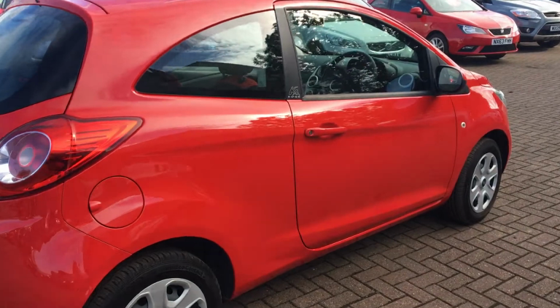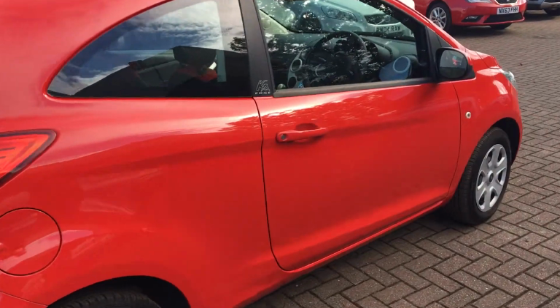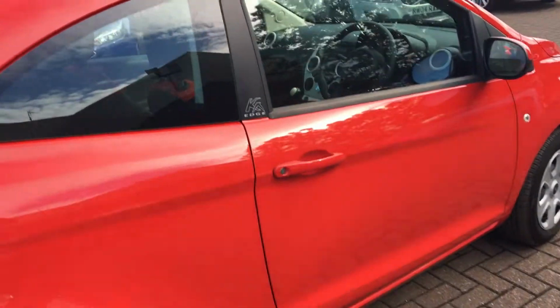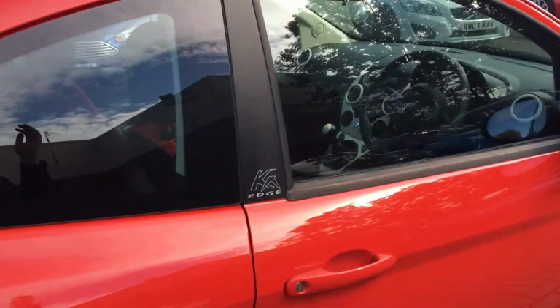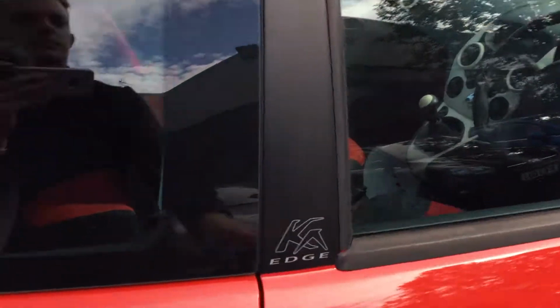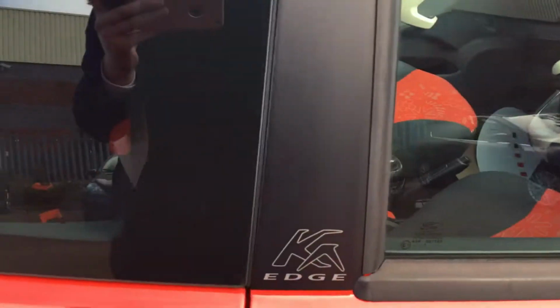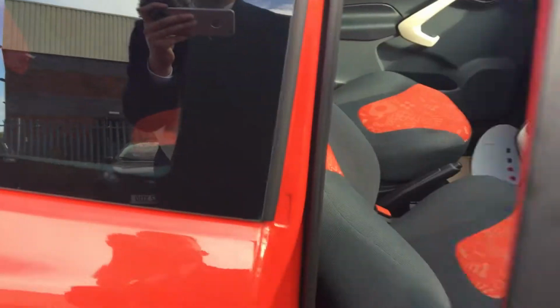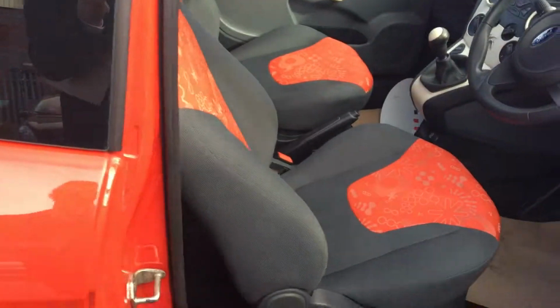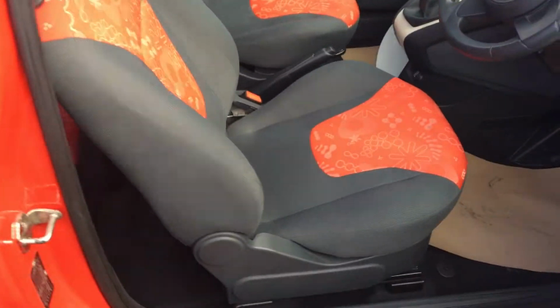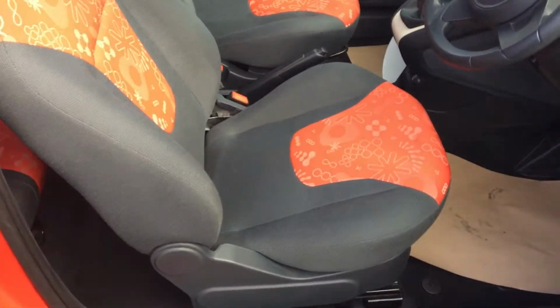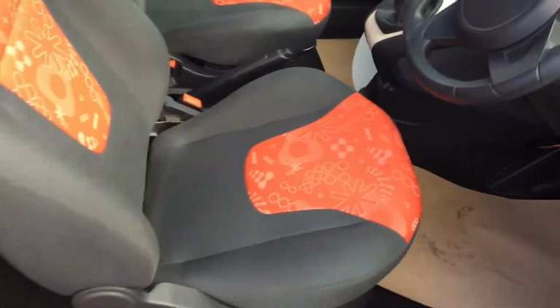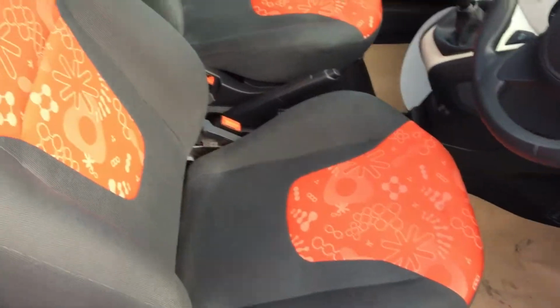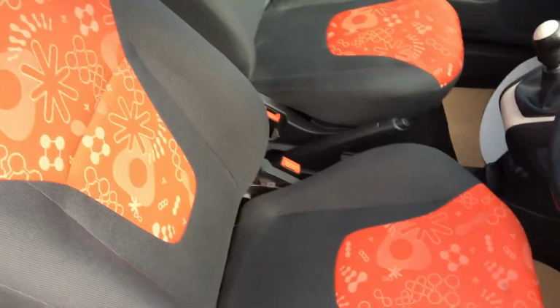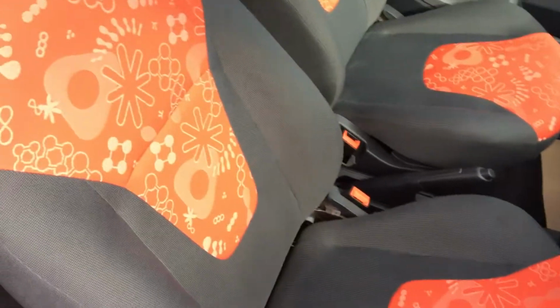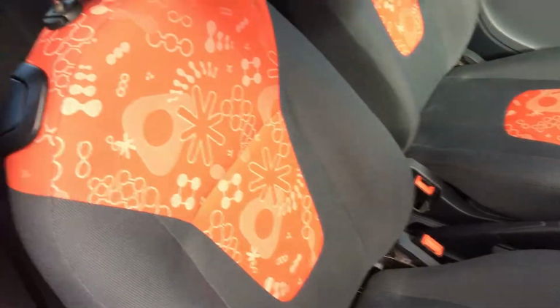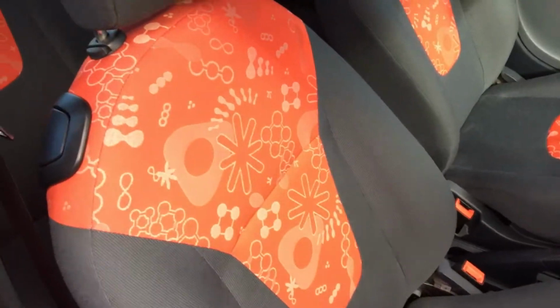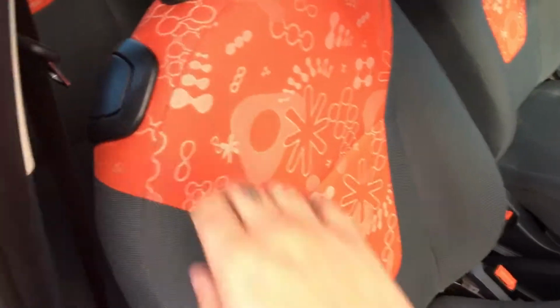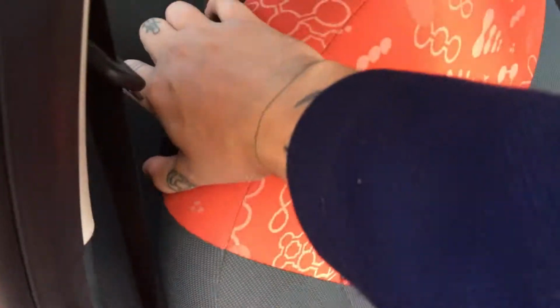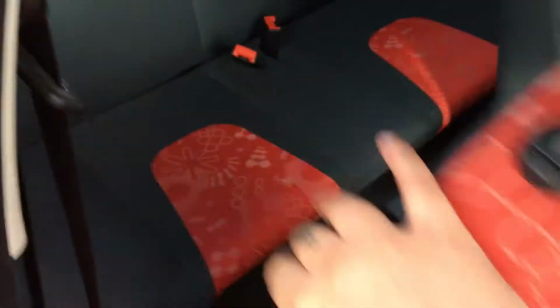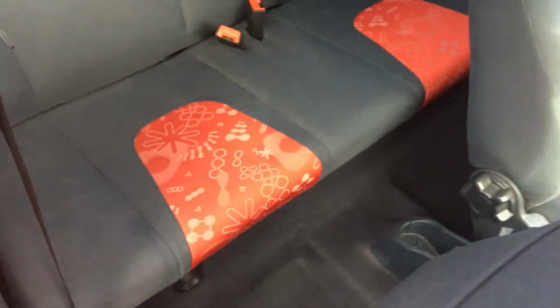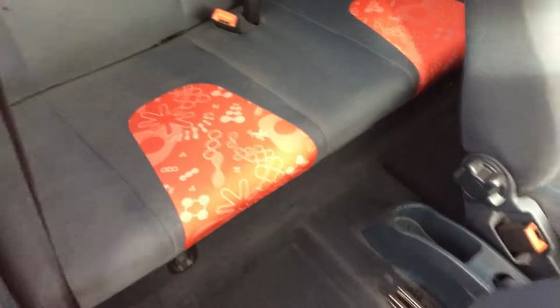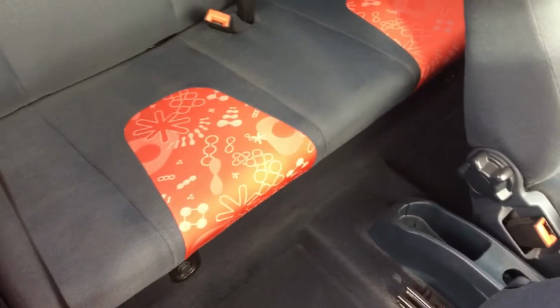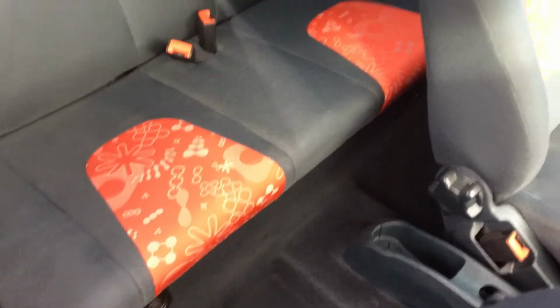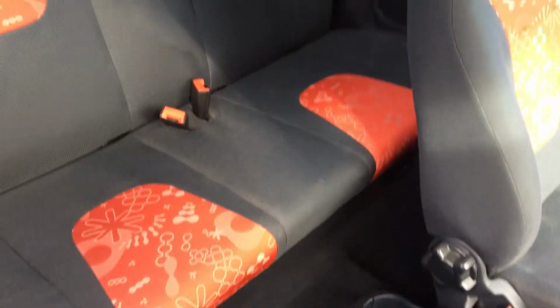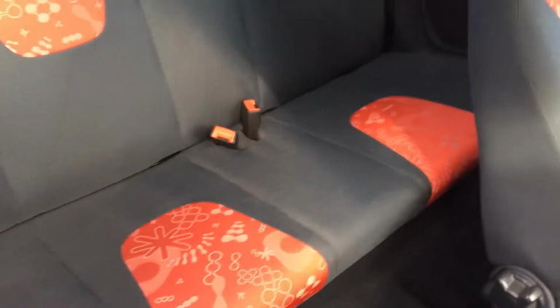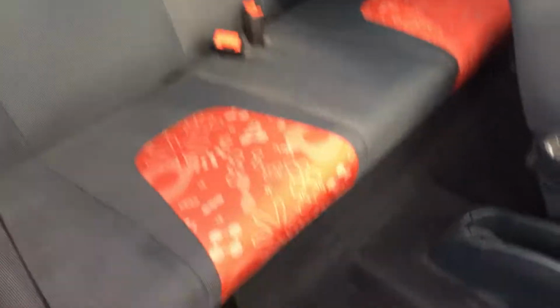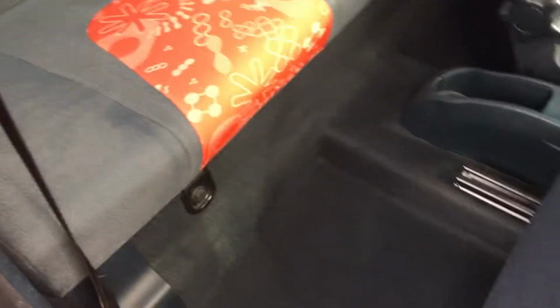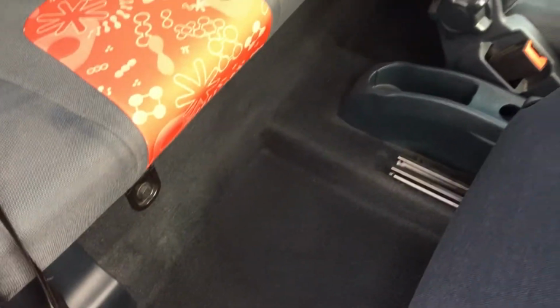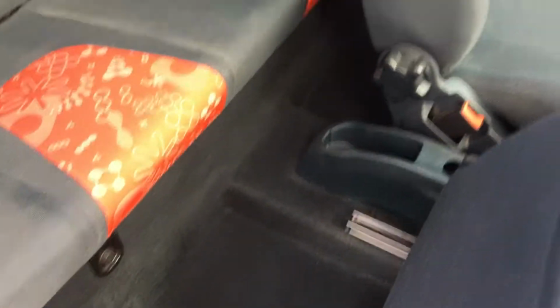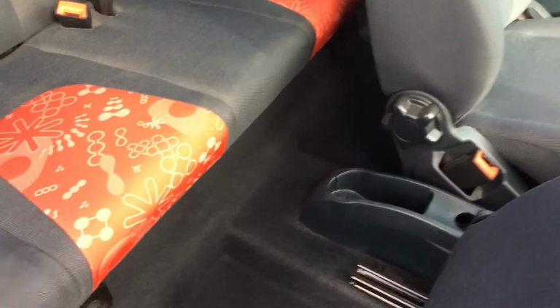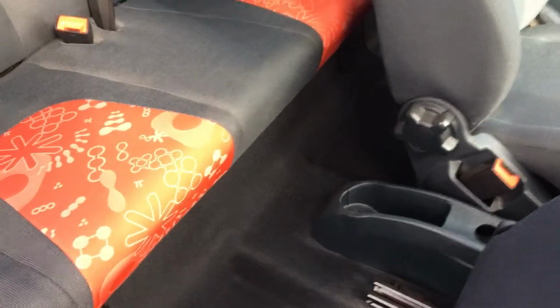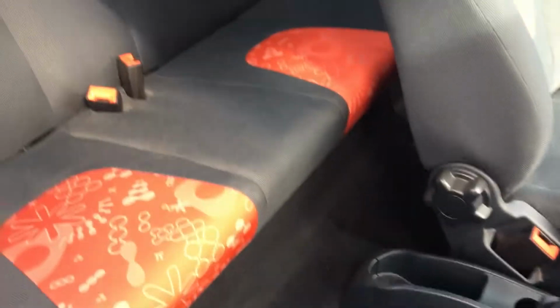If we take a look in the vehicle itself you'll see that we have the colour coded cloth stitch interior throughout, front and rear. If we take a look in the back, we have plenty of leg room in there, great space, lots of storage.